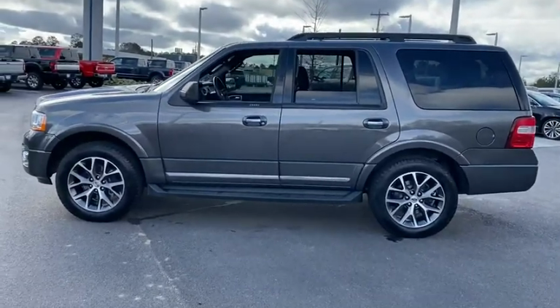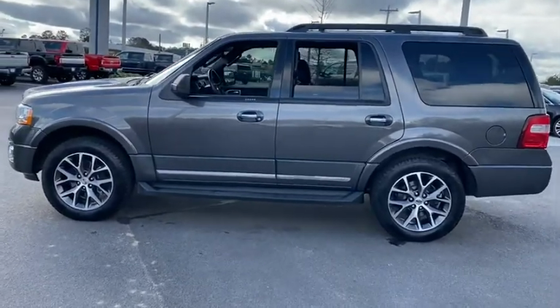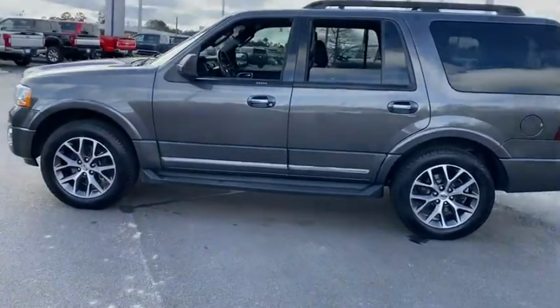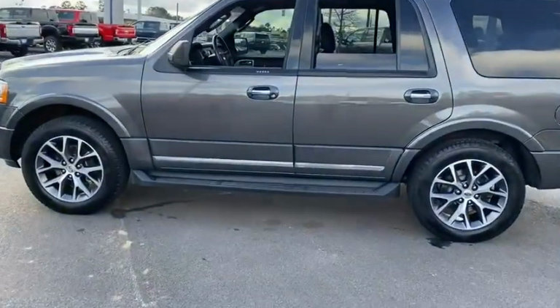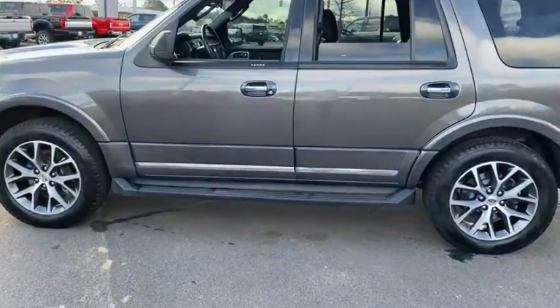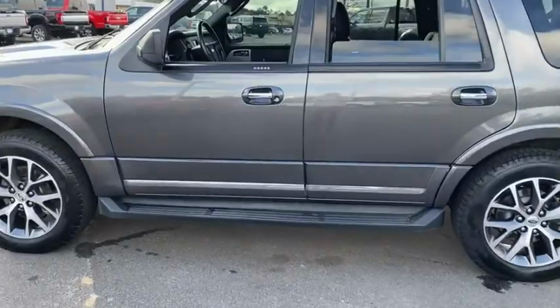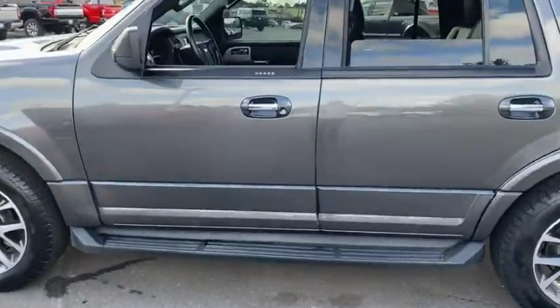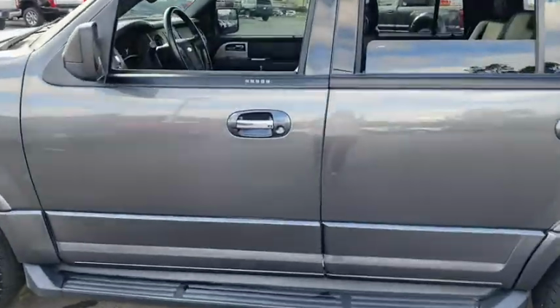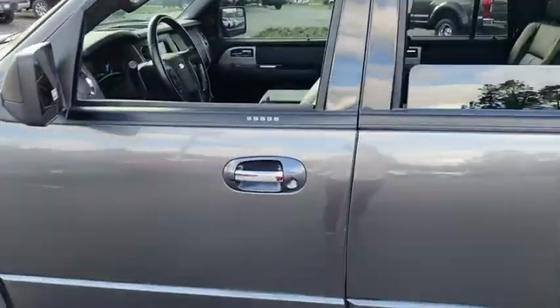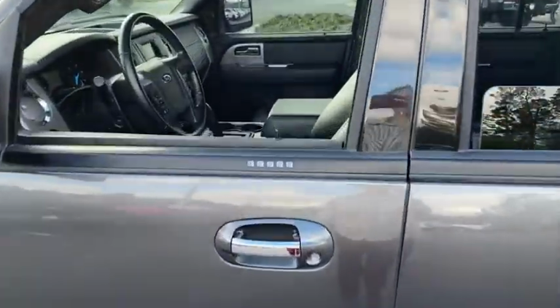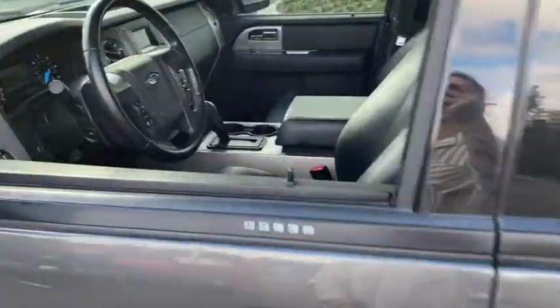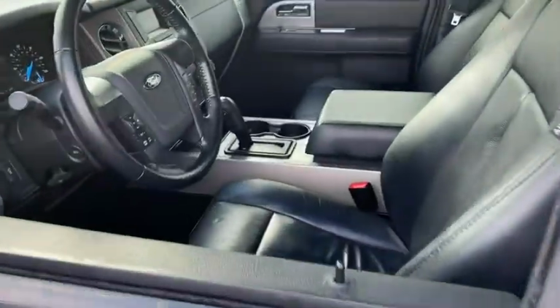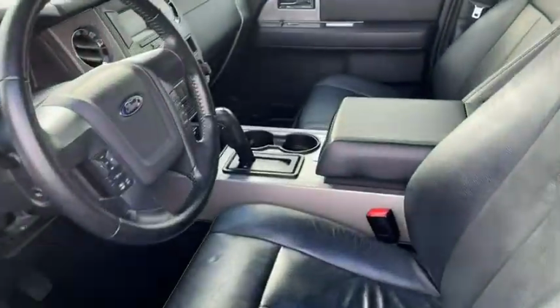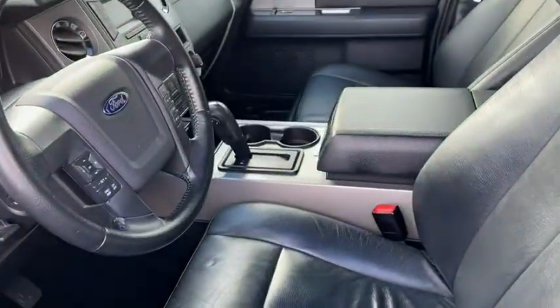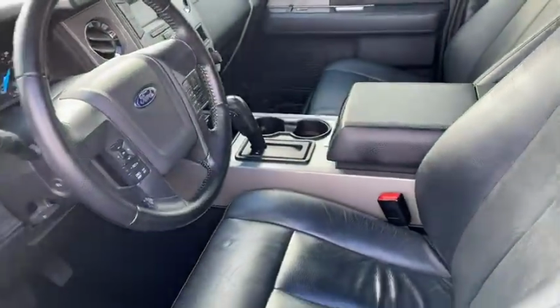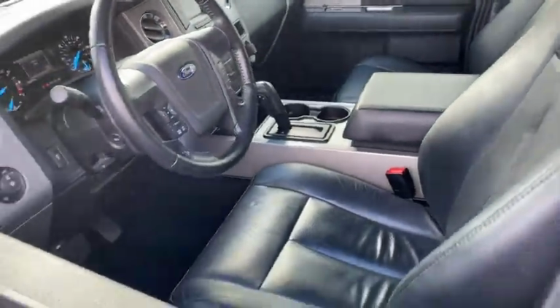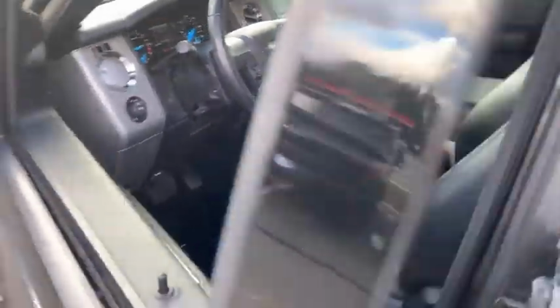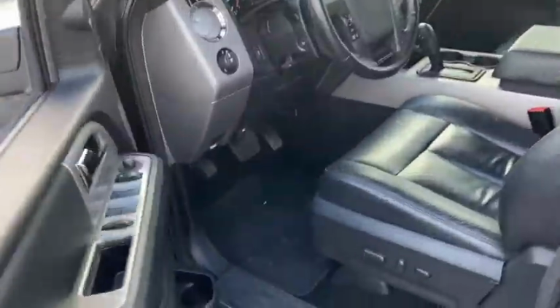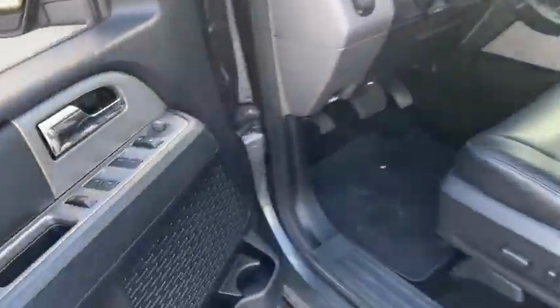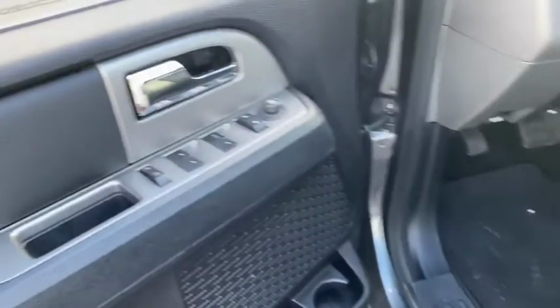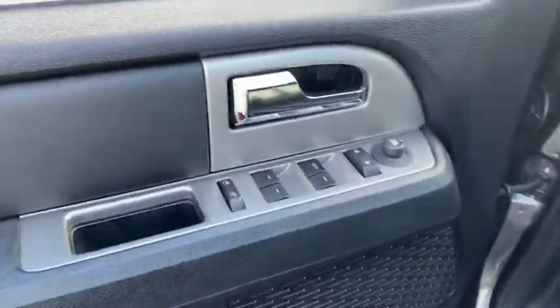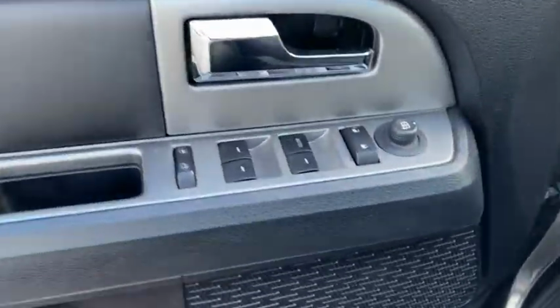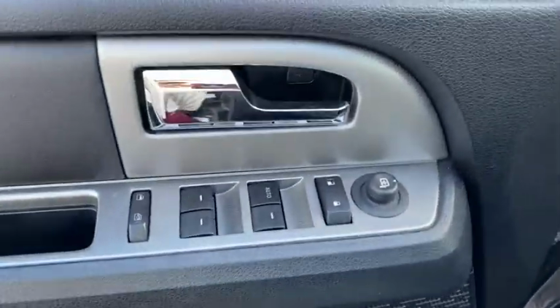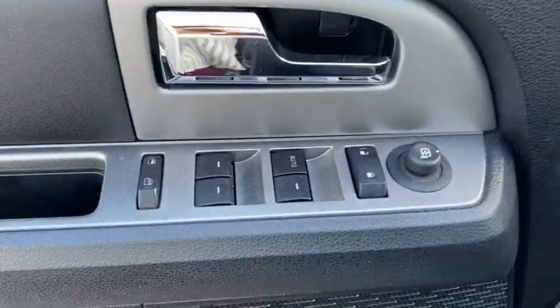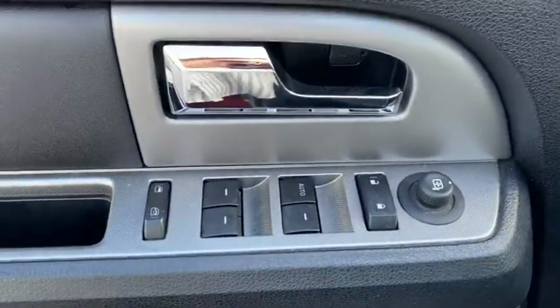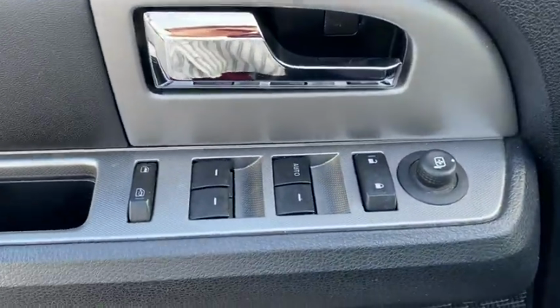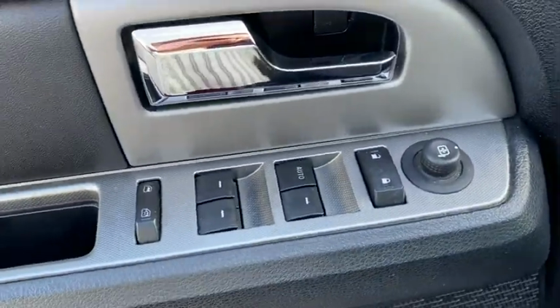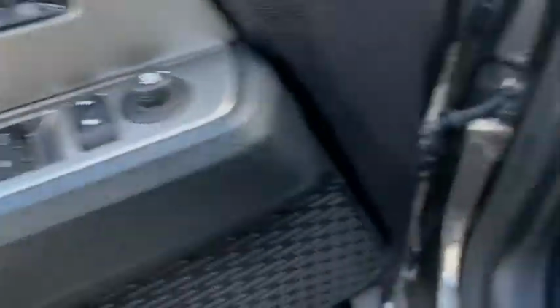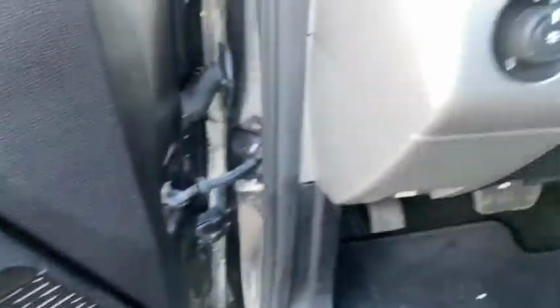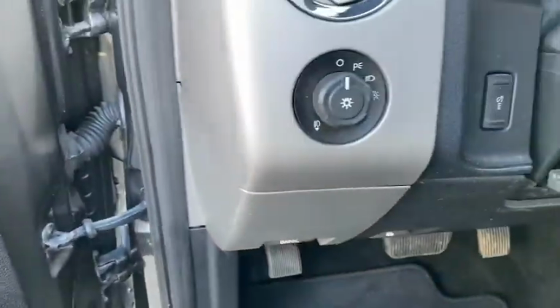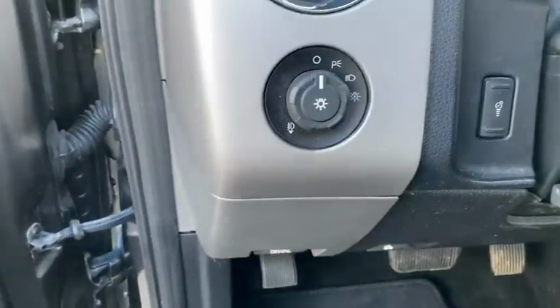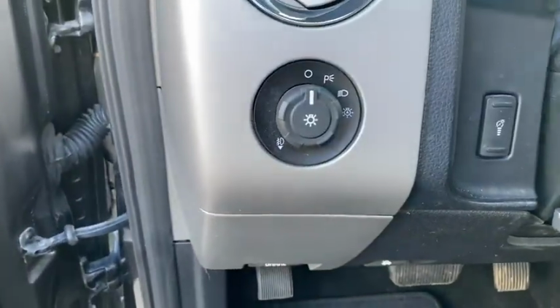Traction control, power liftgate, dual airbags, leather-wrapped steering wheel, power steering, four-wheel disc brakes, universal garage door opener, CD player, quad light, security system.